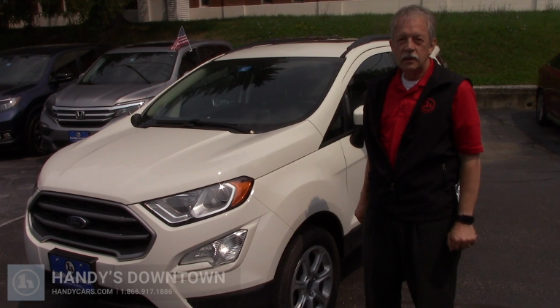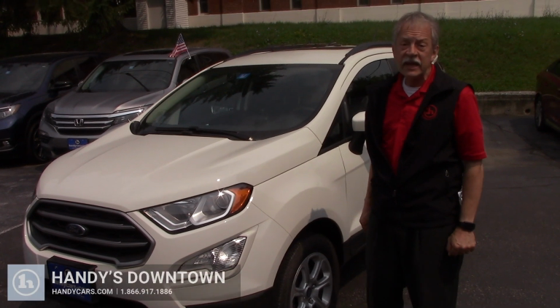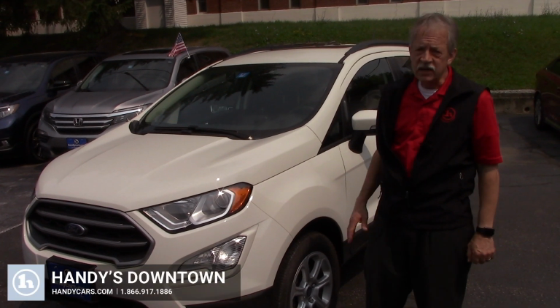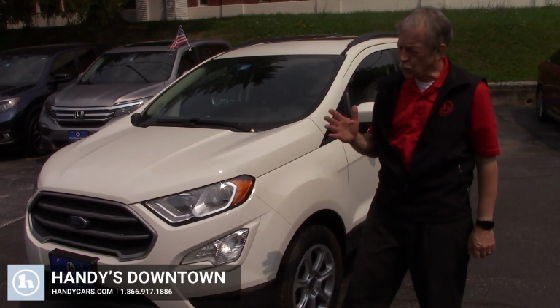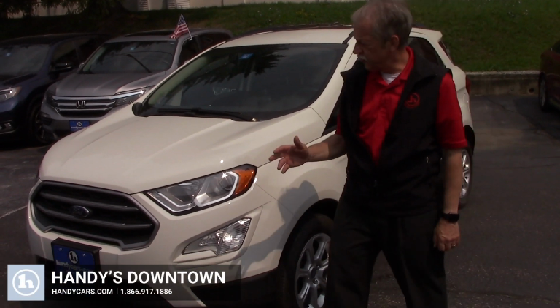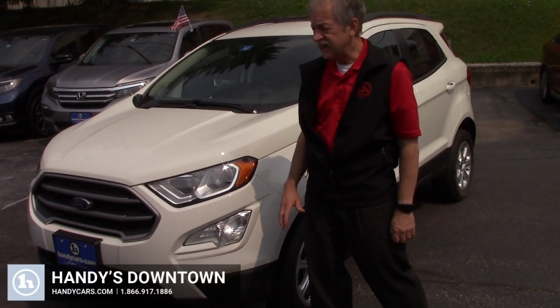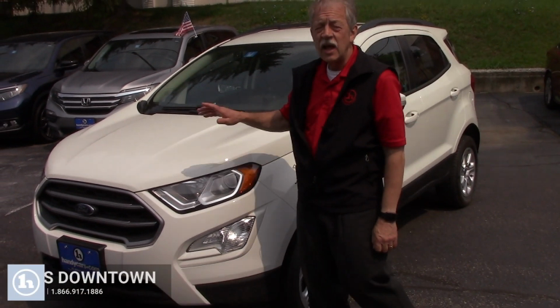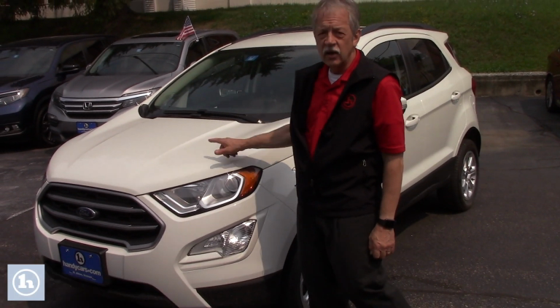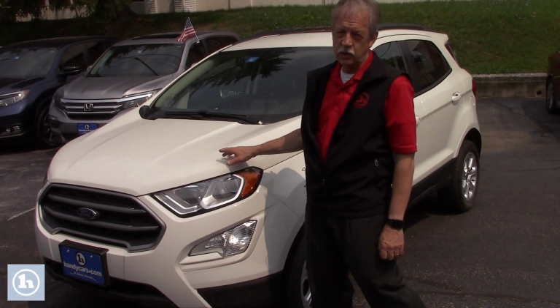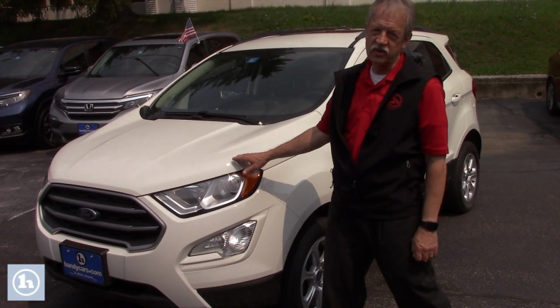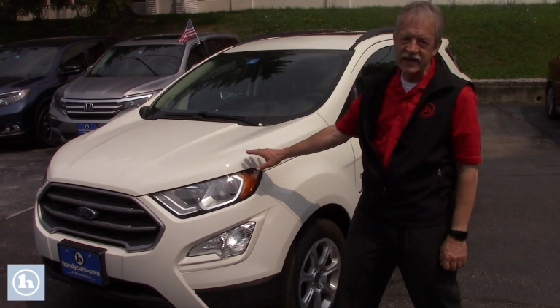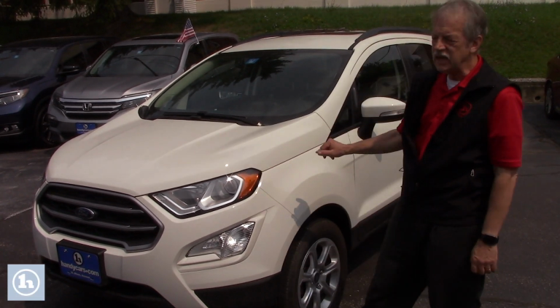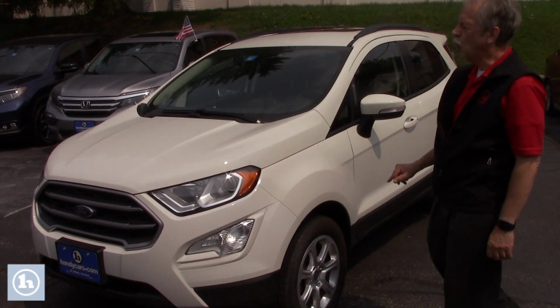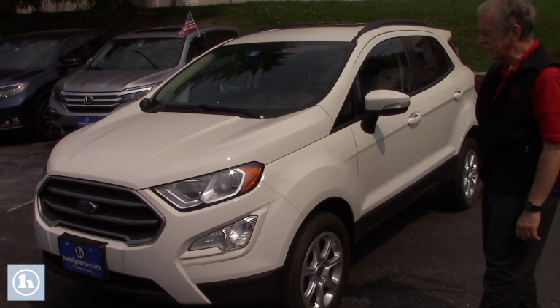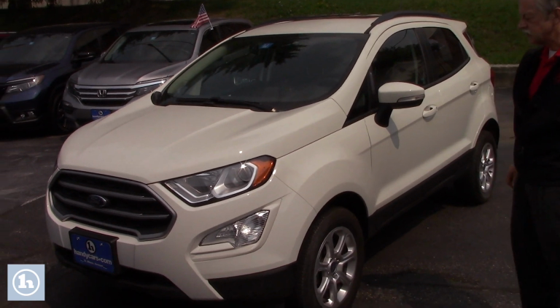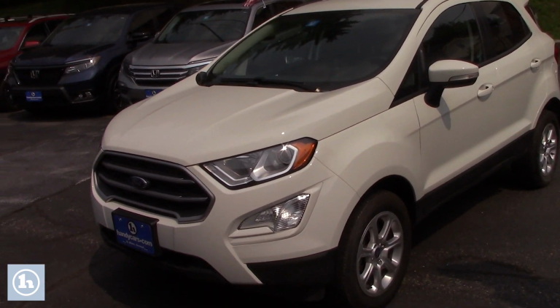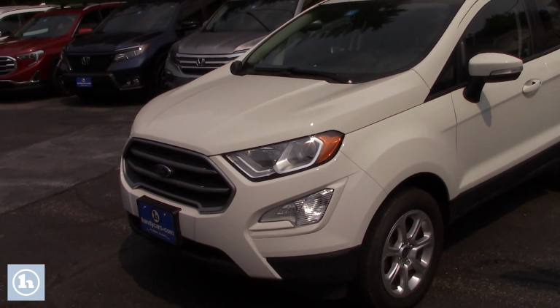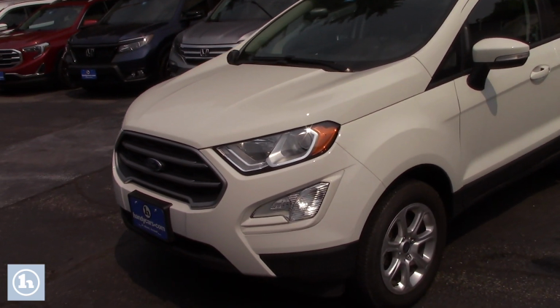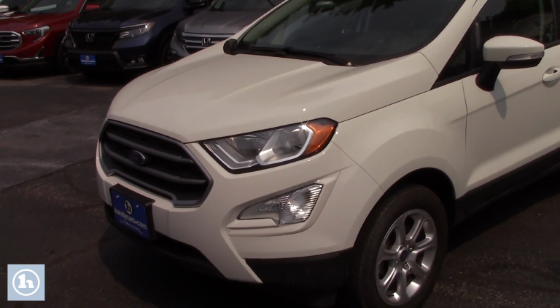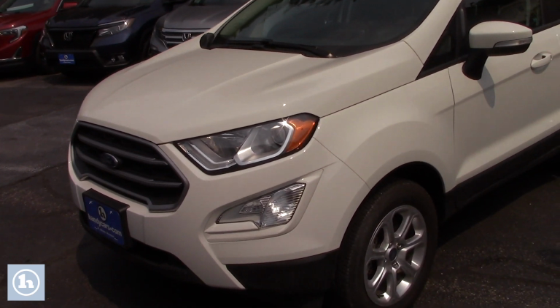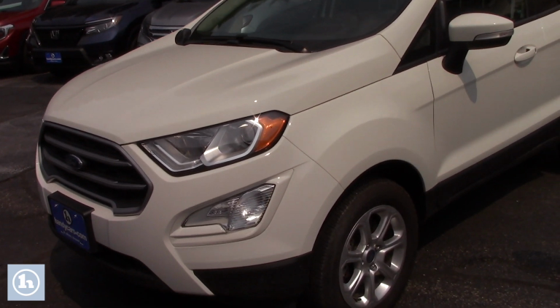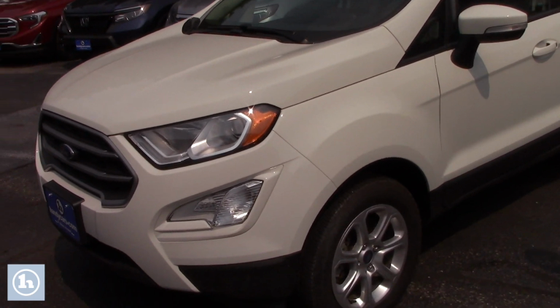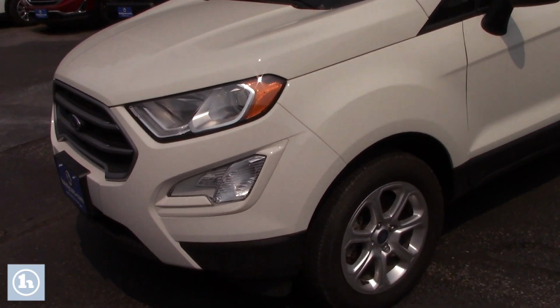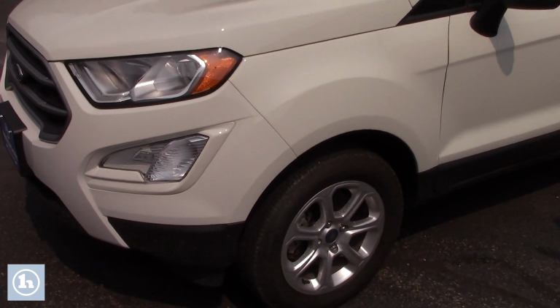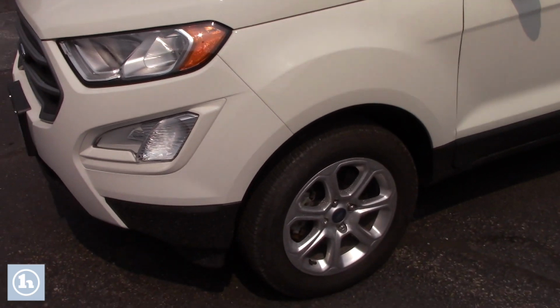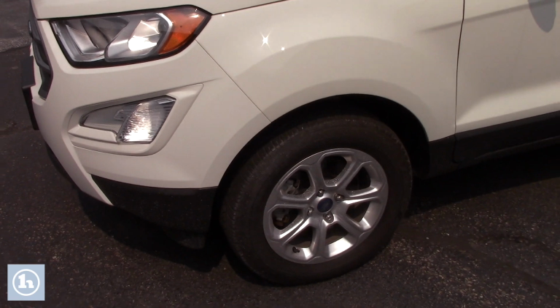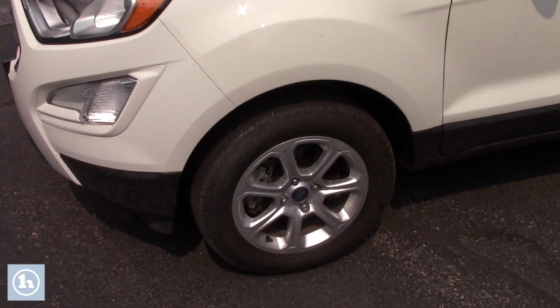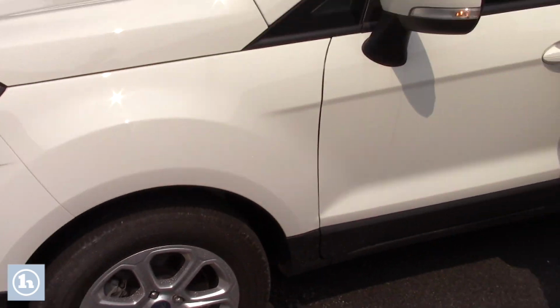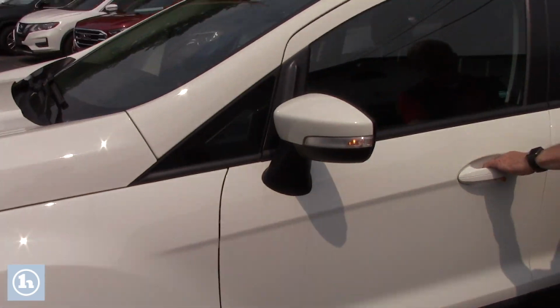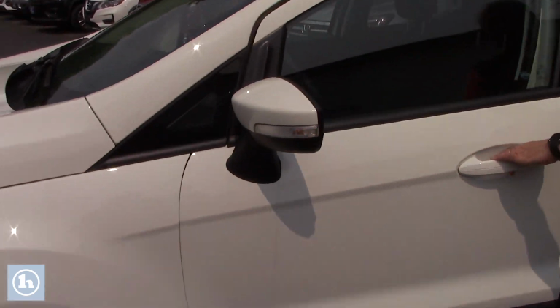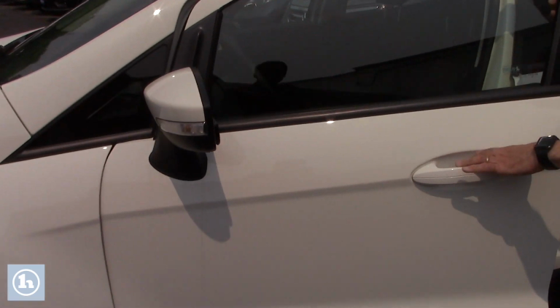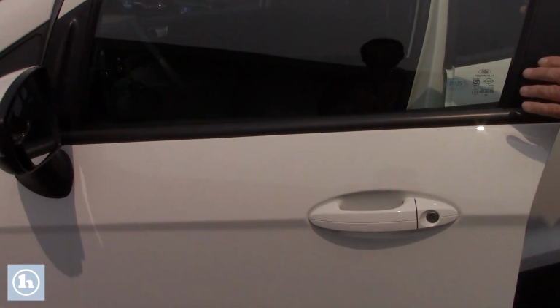Hey guys, I got a great deal for you today. Here is a 2019 Ford EcoSport. It's a great little car. It's easy to get around with, easy to park. You live in the city, you can just literally turn this right around.